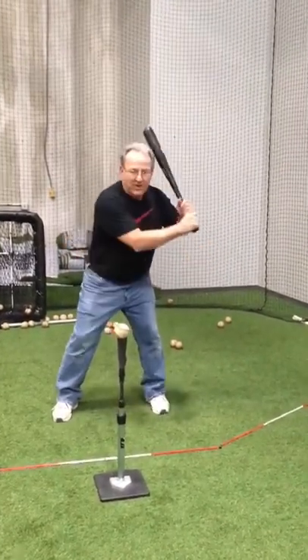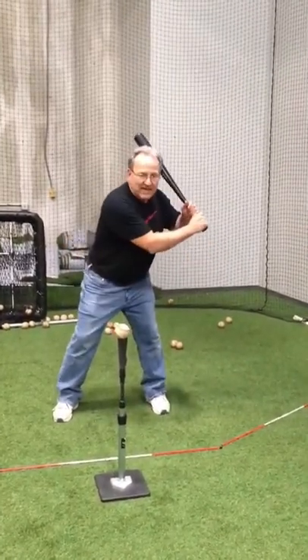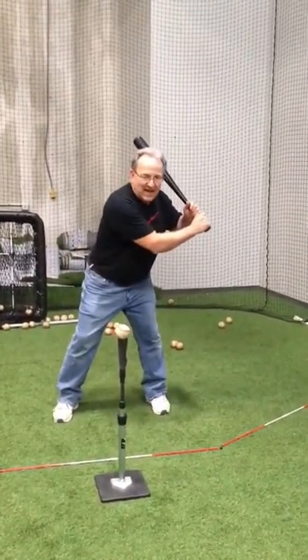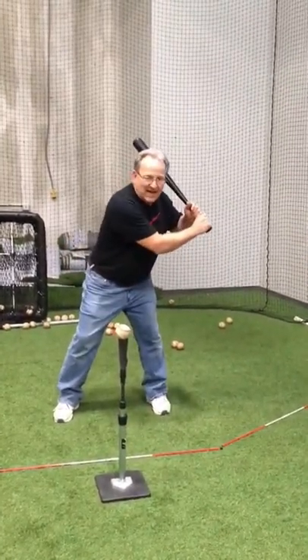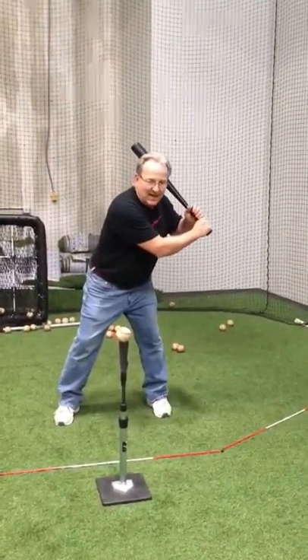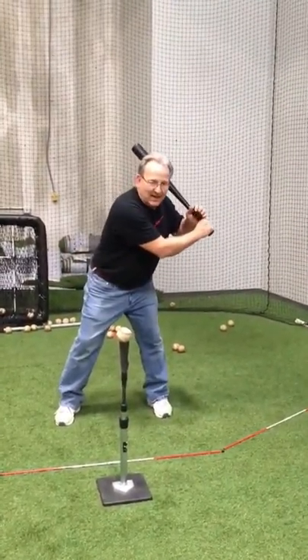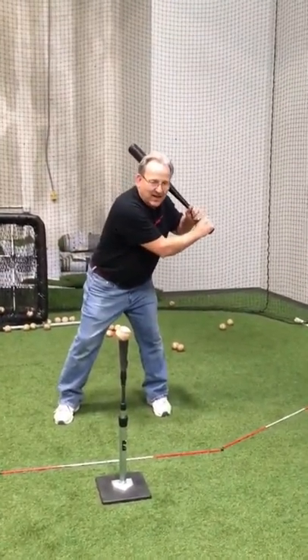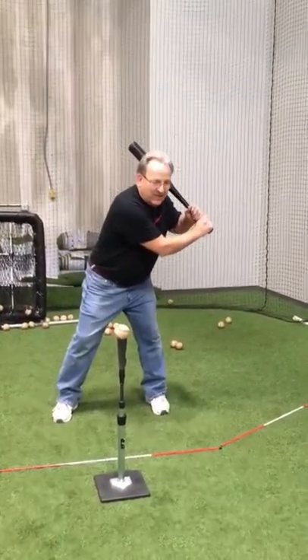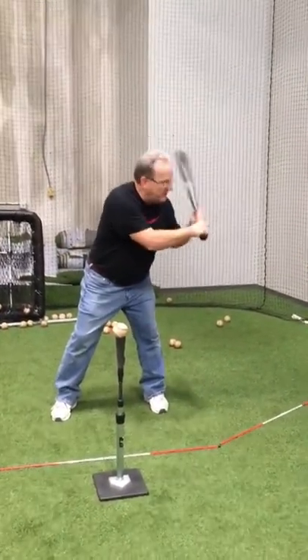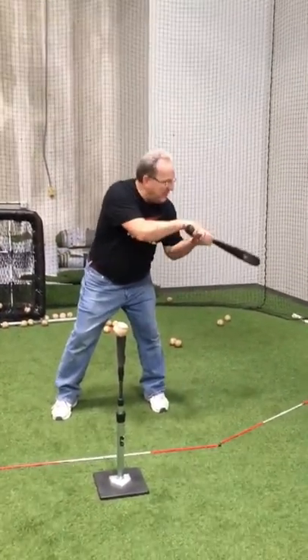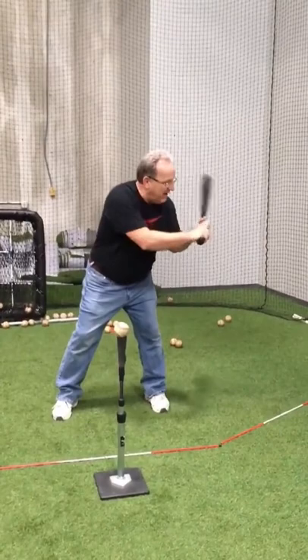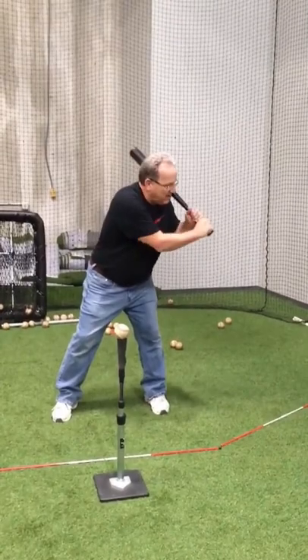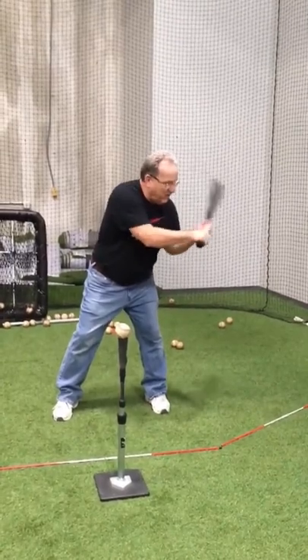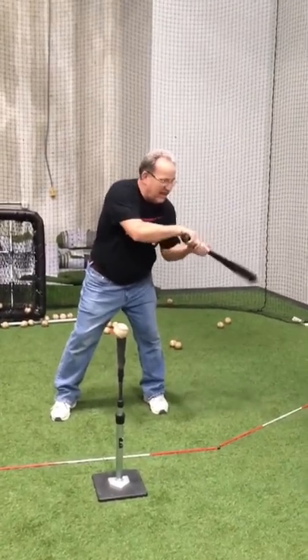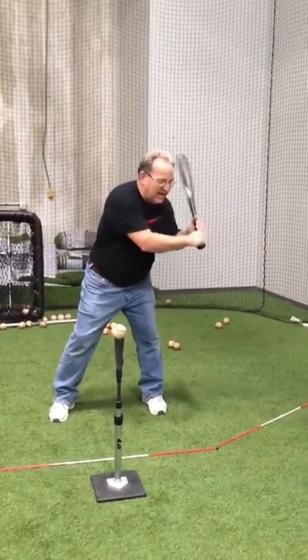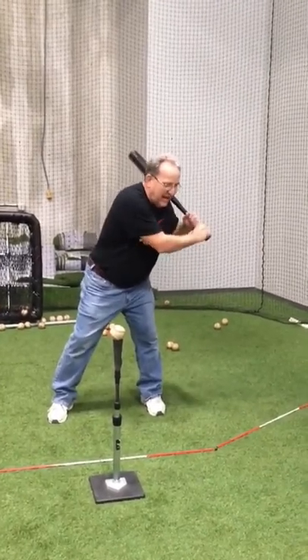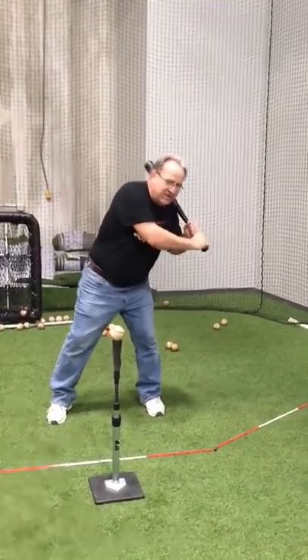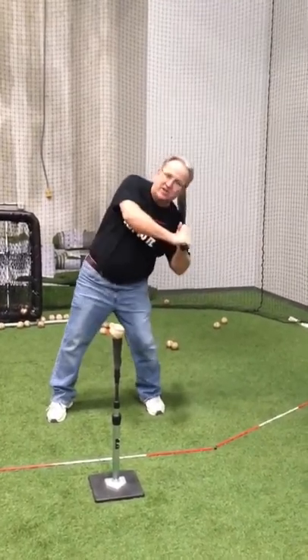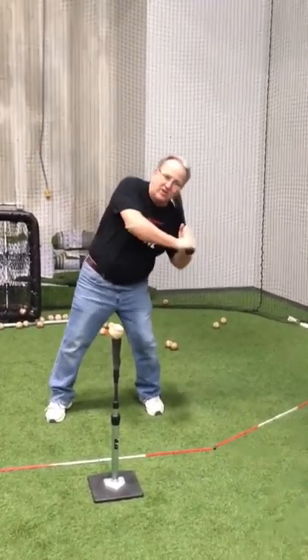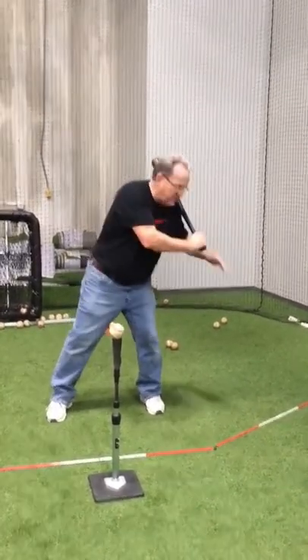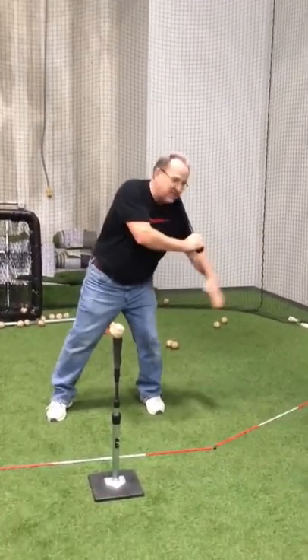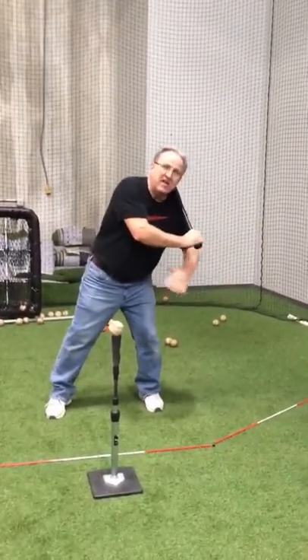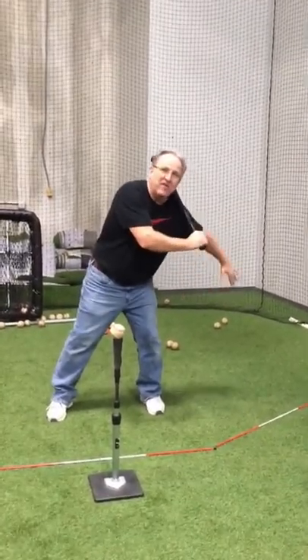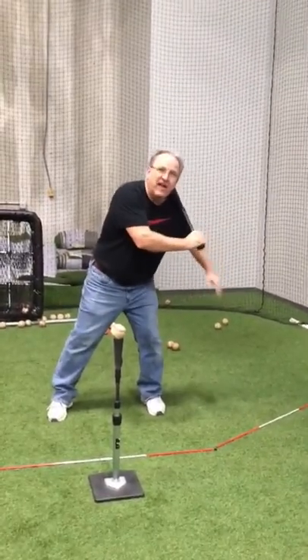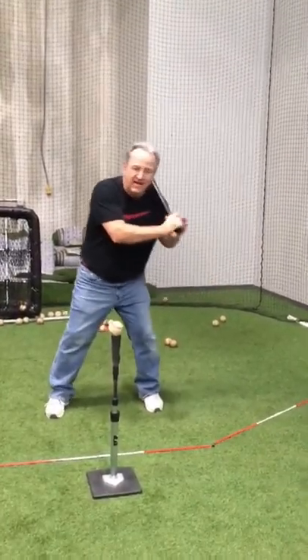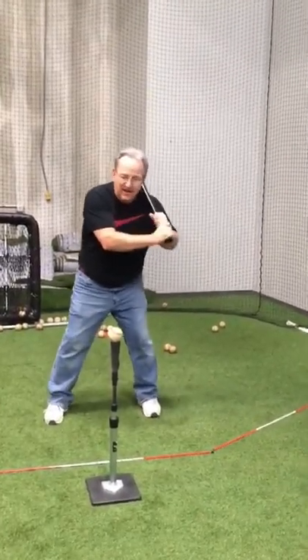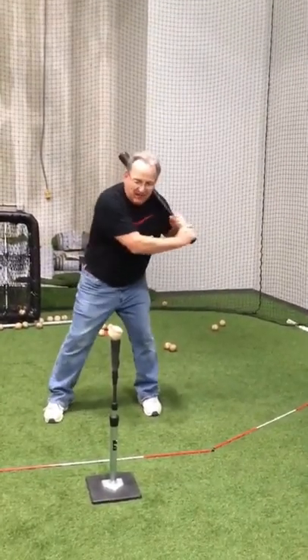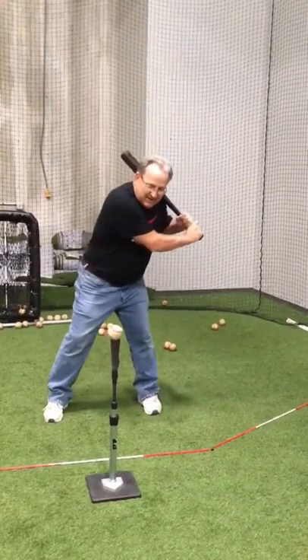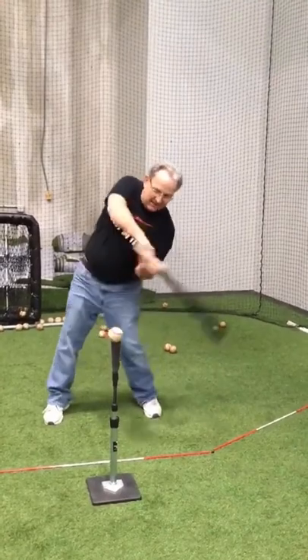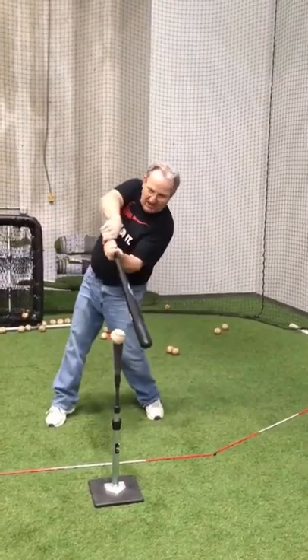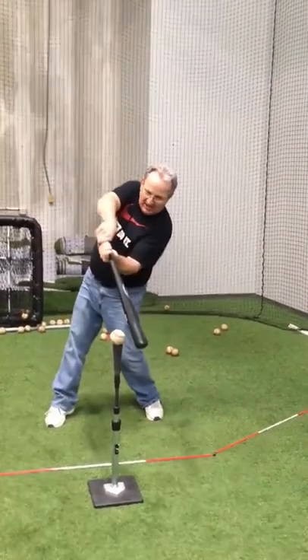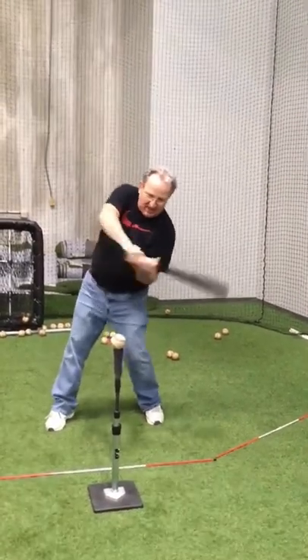We create that line and then we snap our hands over that line, and we tilt our shoulders so that they stay over that line, and we attack the ball at this angle.